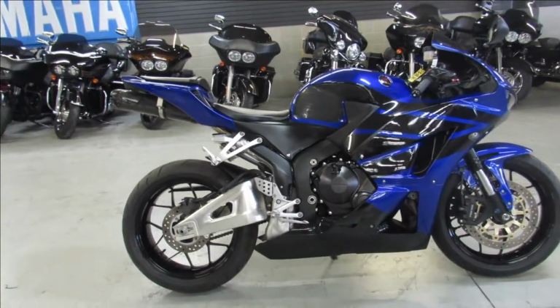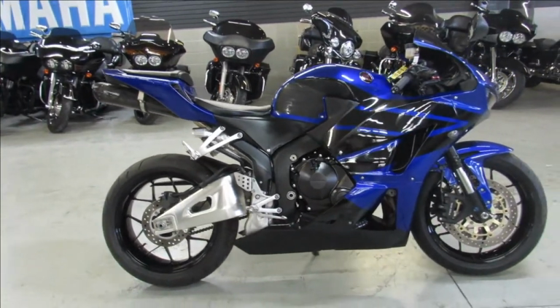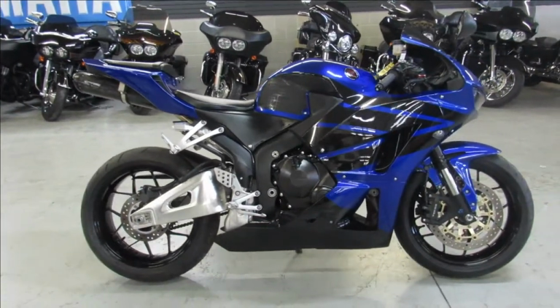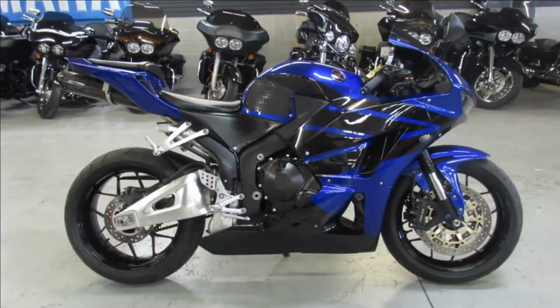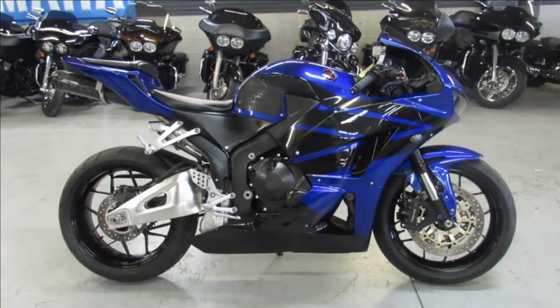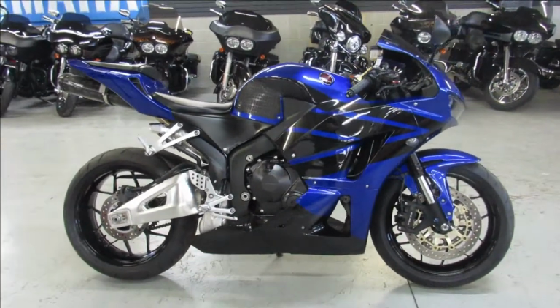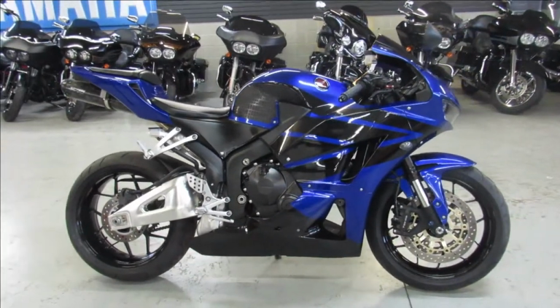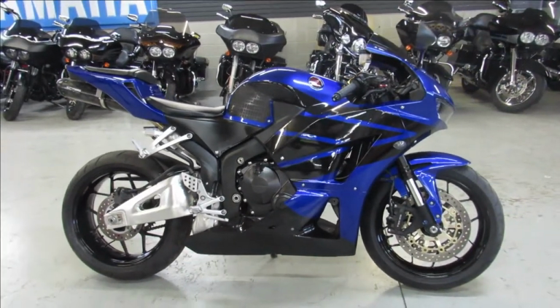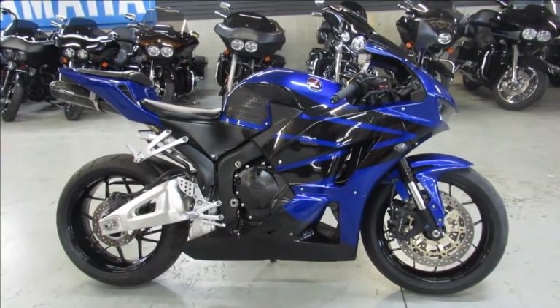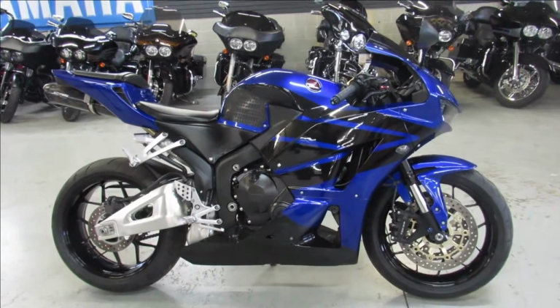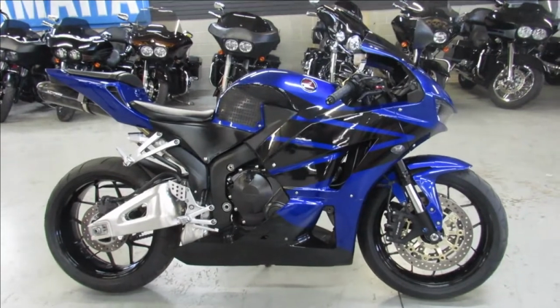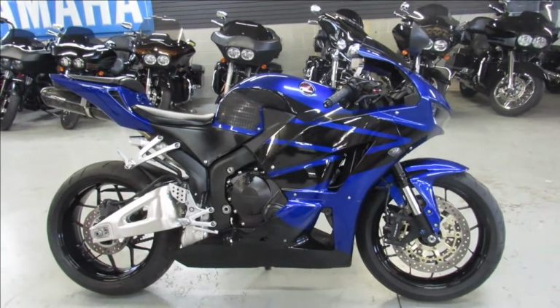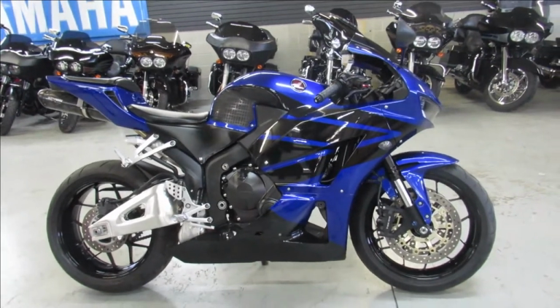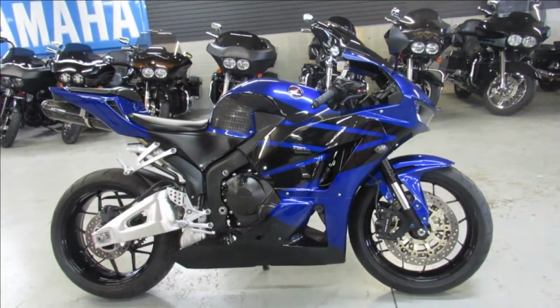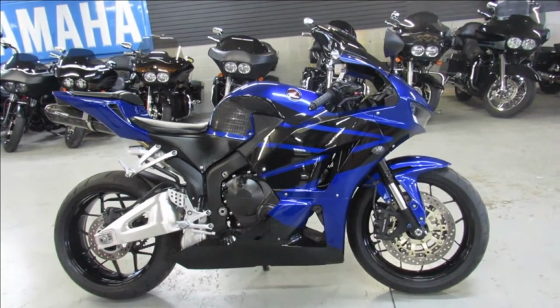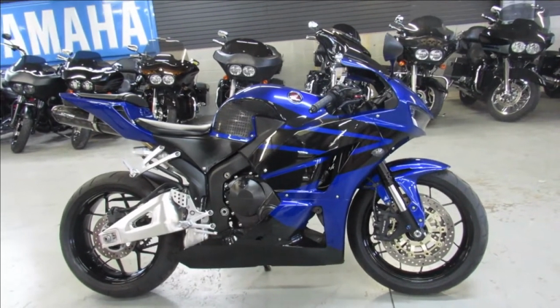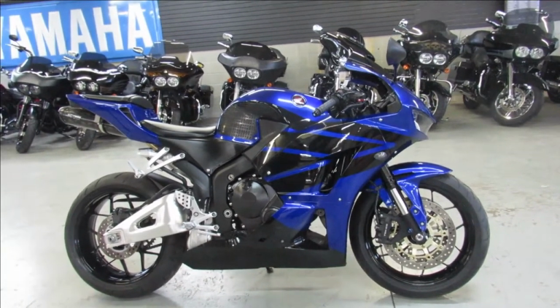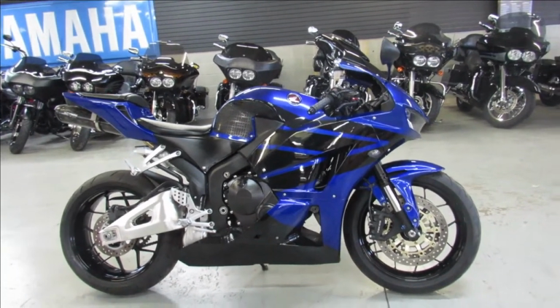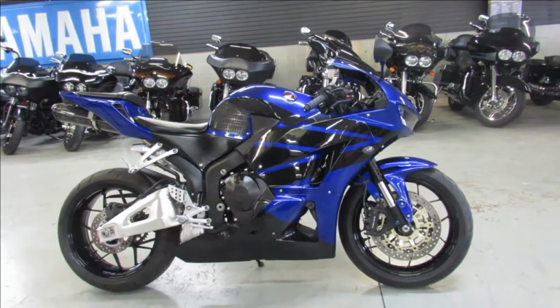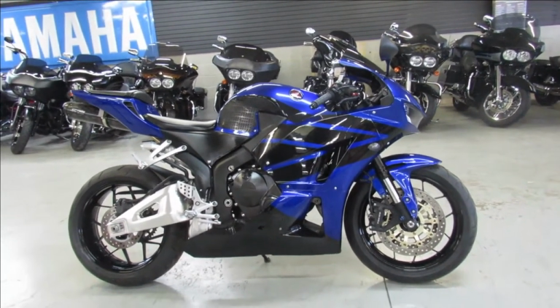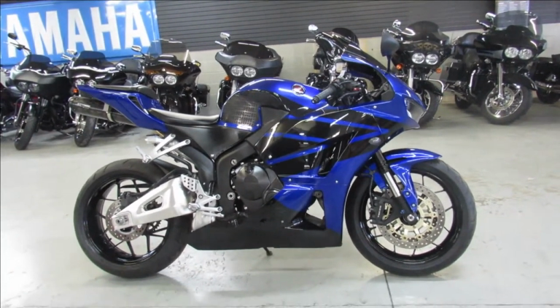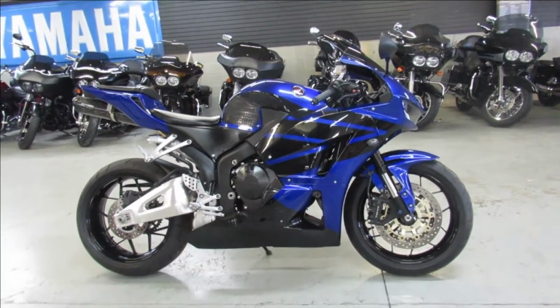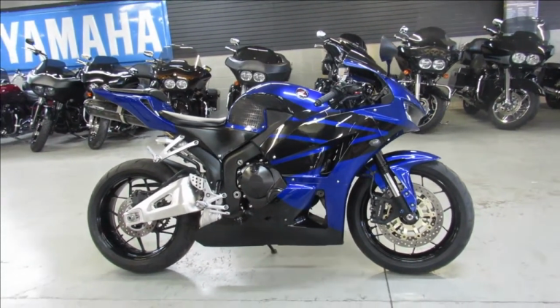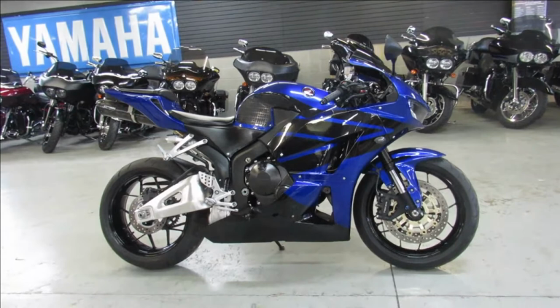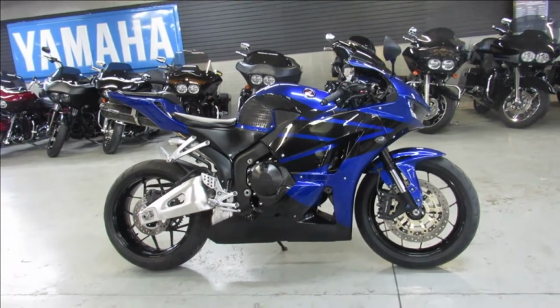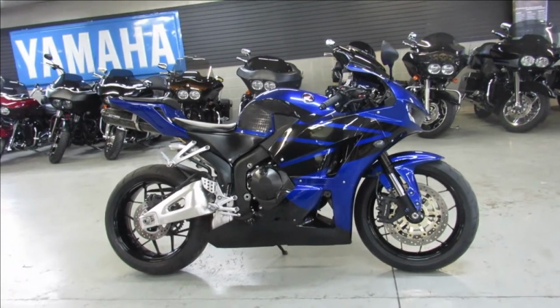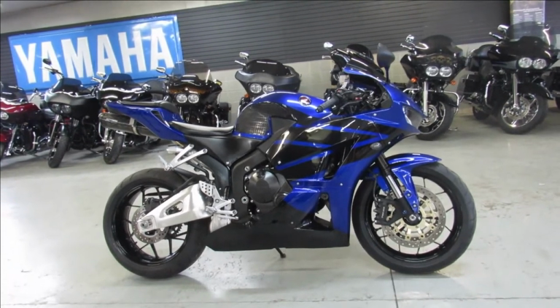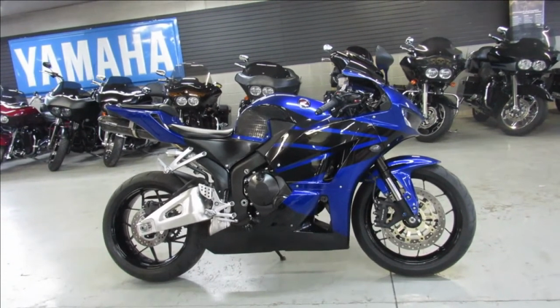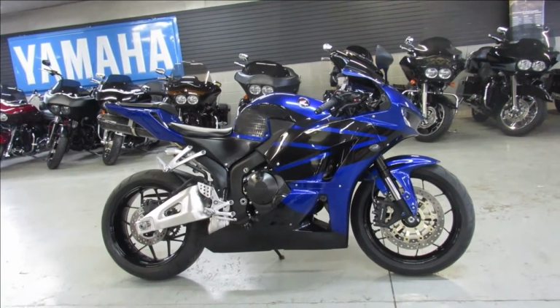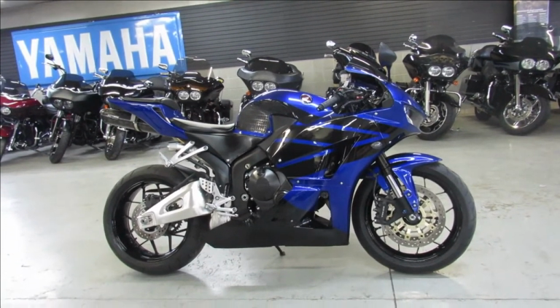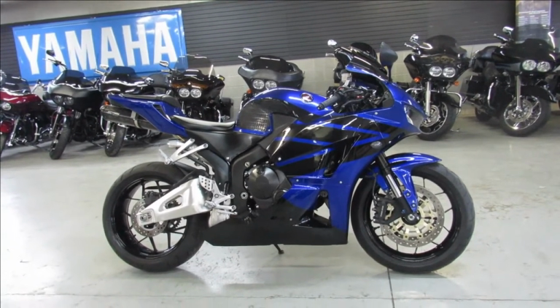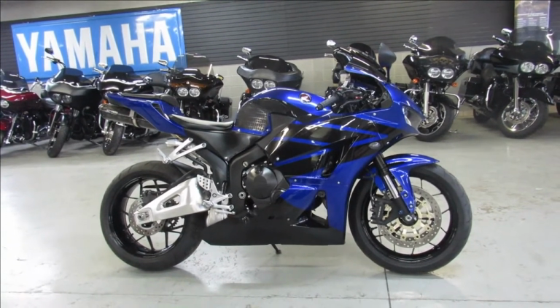Makes this CBR sound super cool guys, you don't want to miss it. Give us a call — we've got guaranteed financing, leasing programs, layaway programs, and trades are always welcome. 810-648-9500.